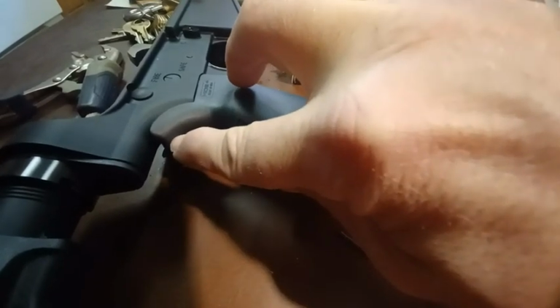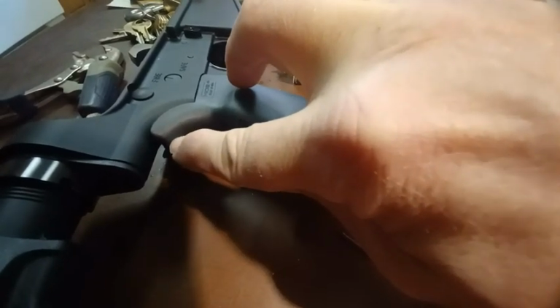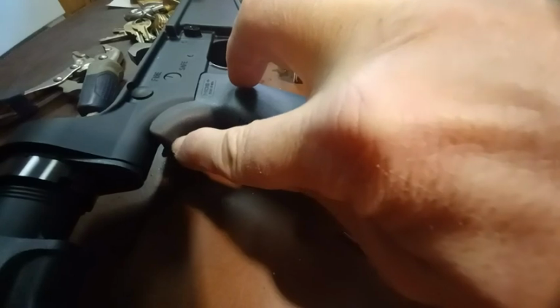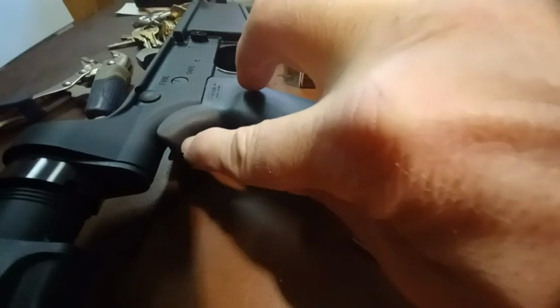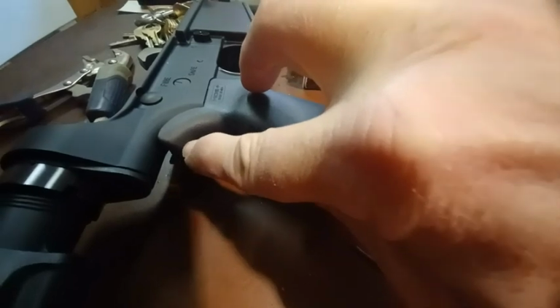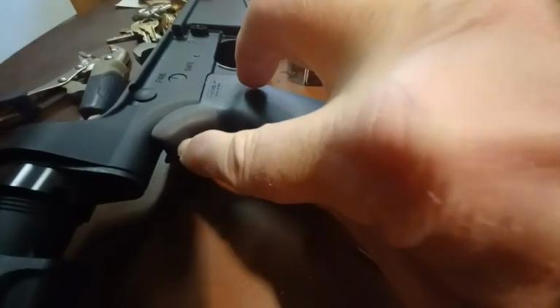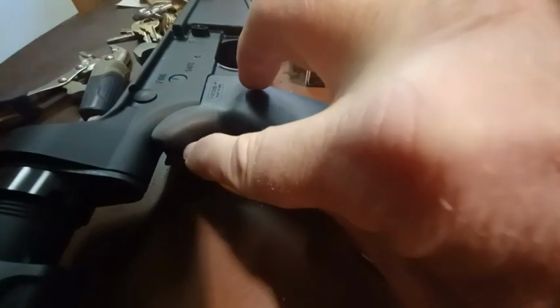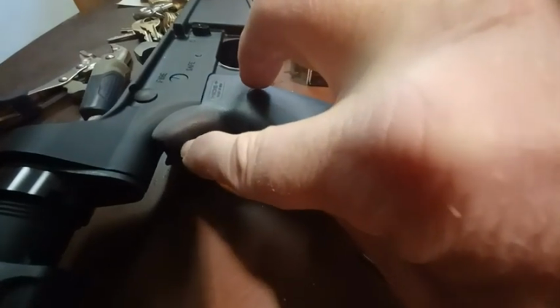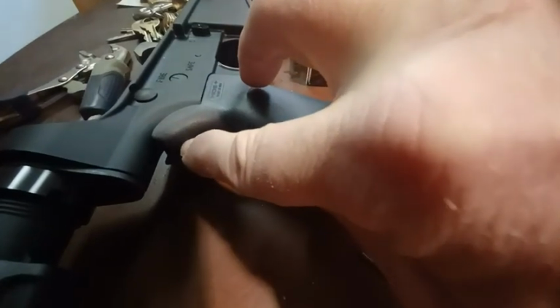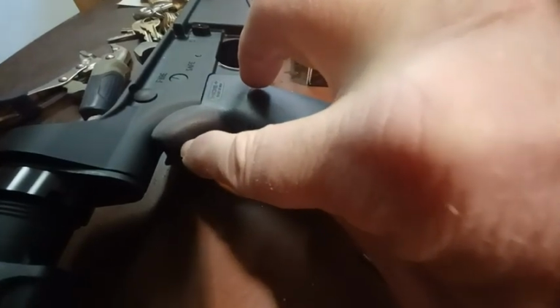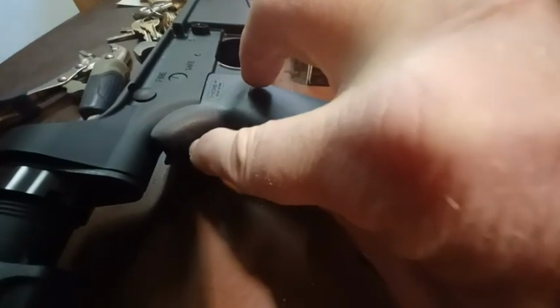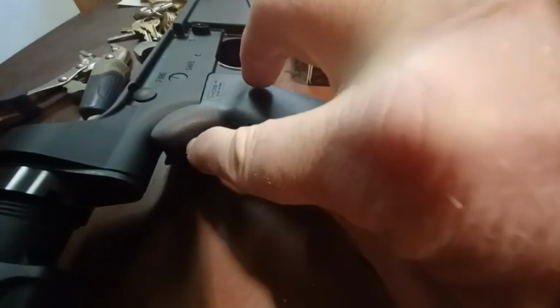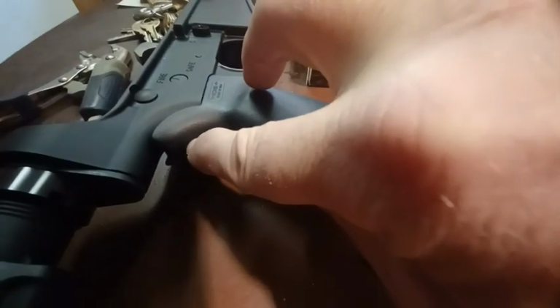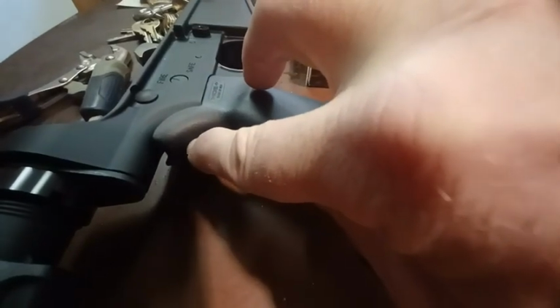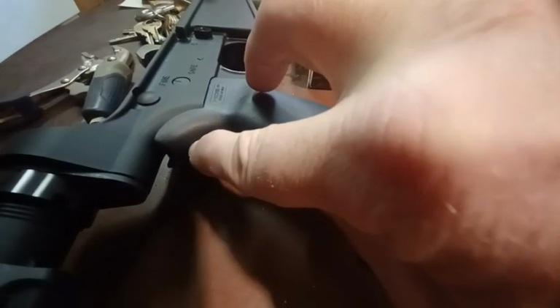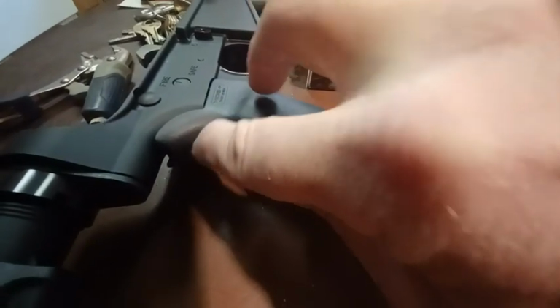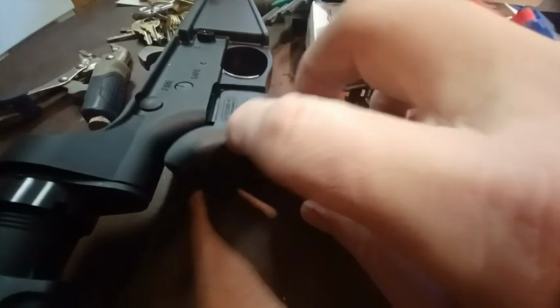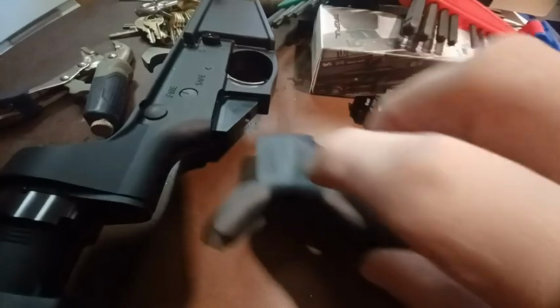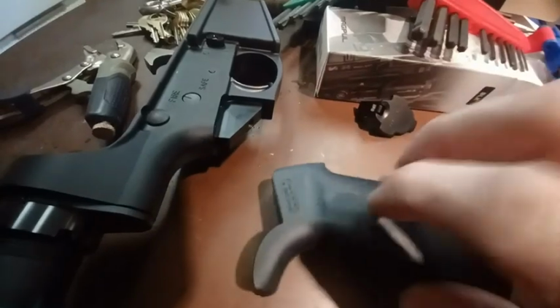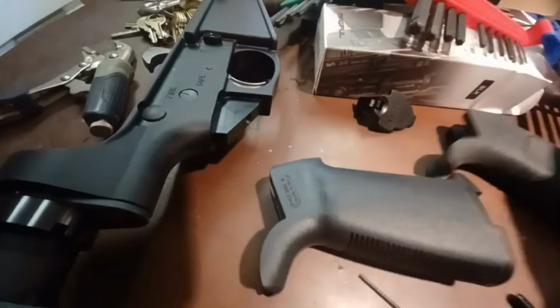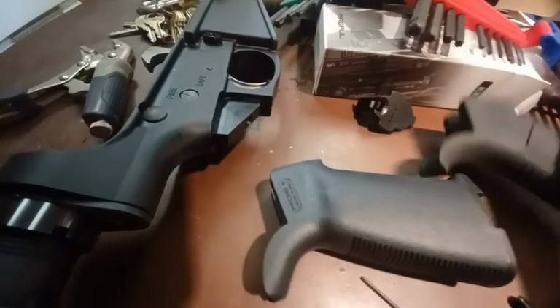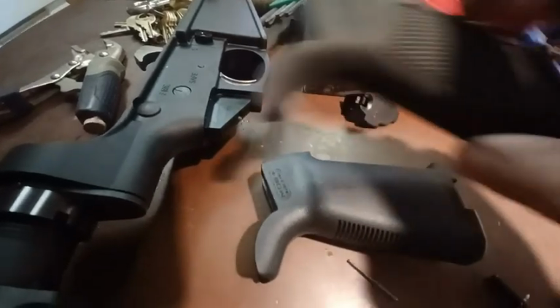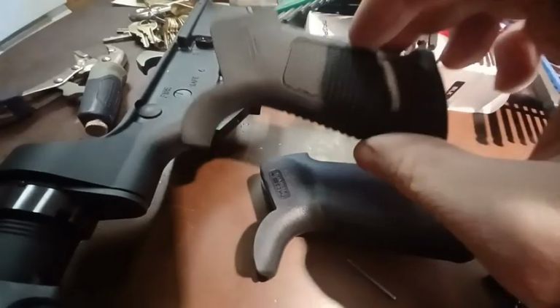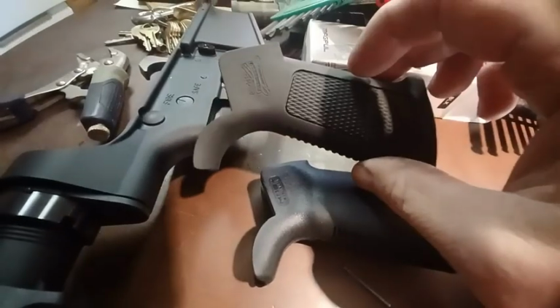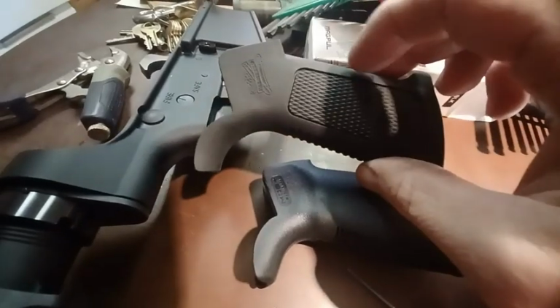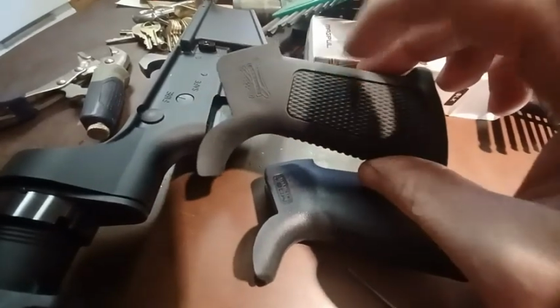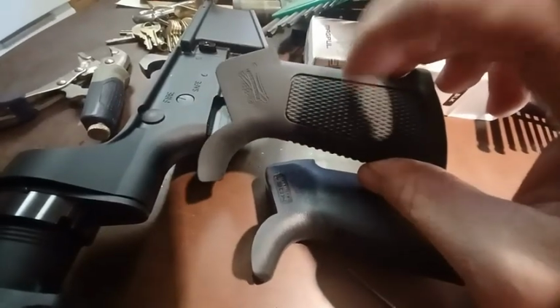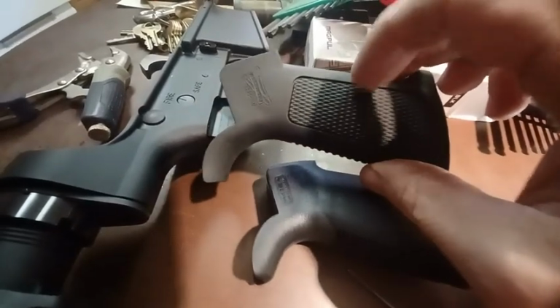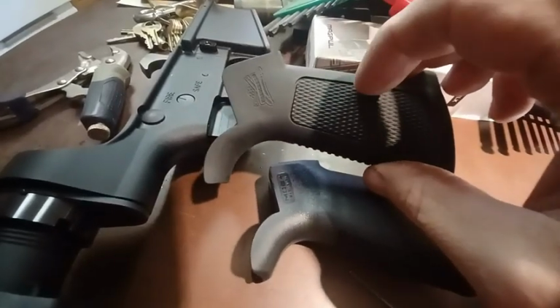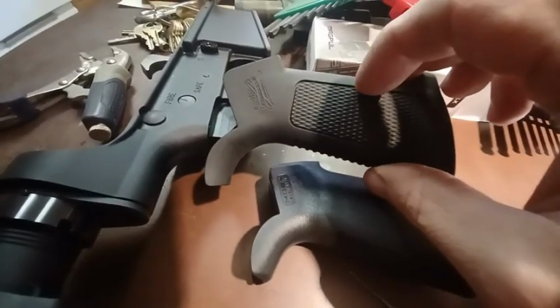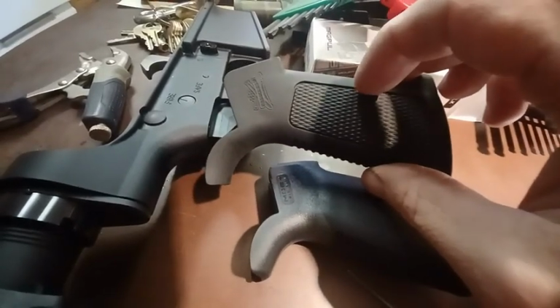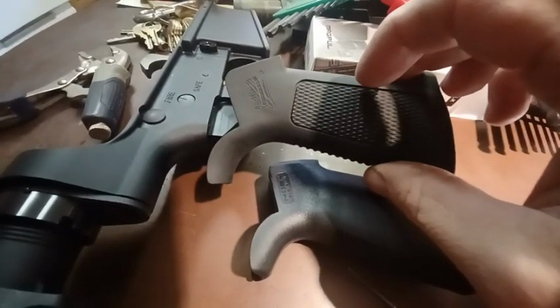If you don't want that gap, don't get the Magpul one. If you want it to fit perfectly, stick to the one that came with it.